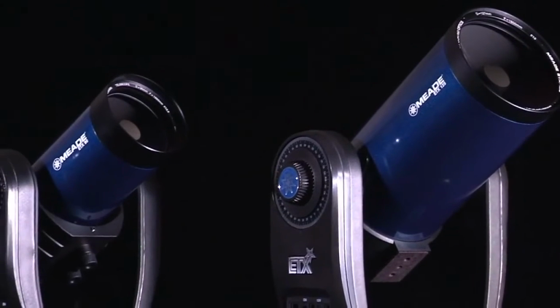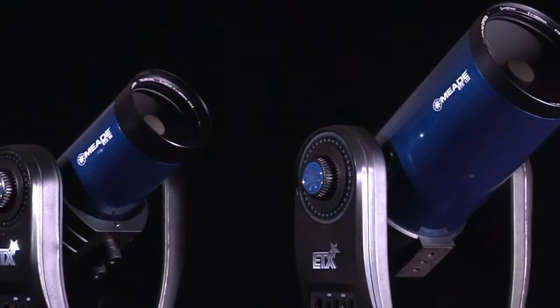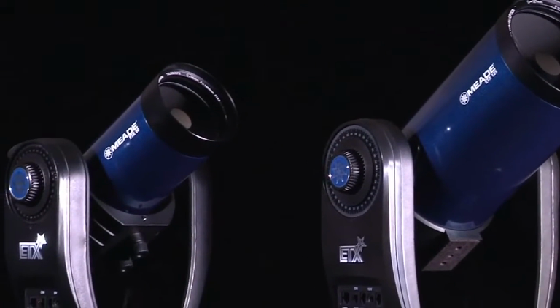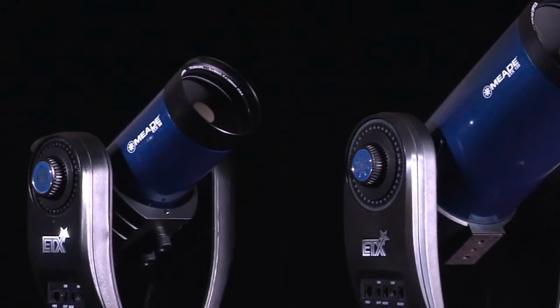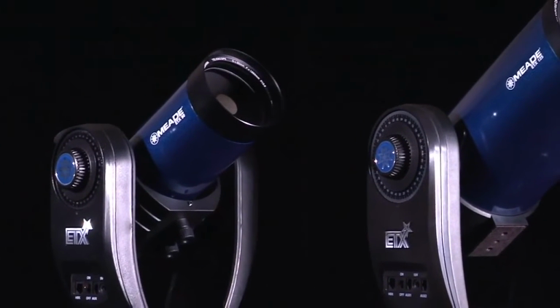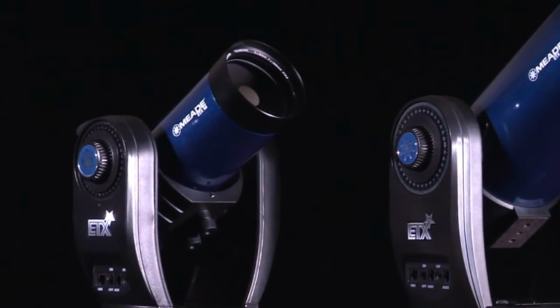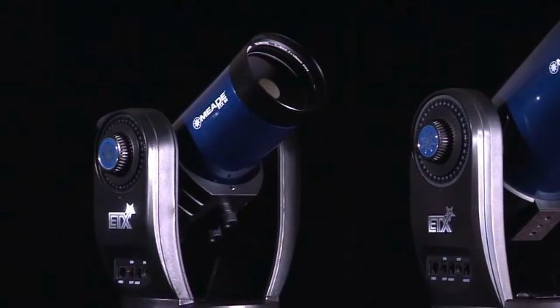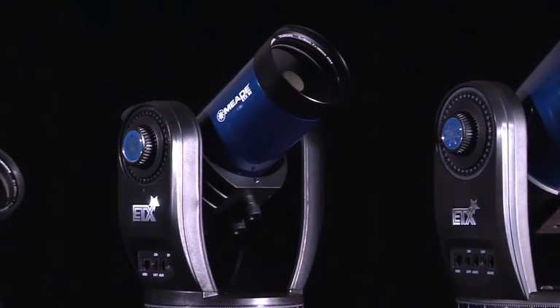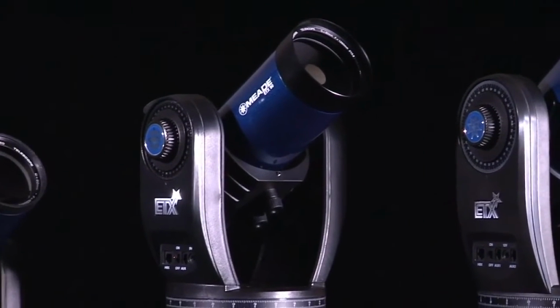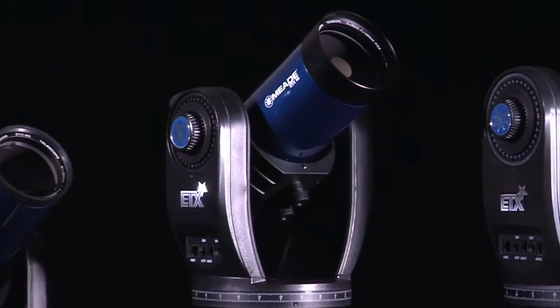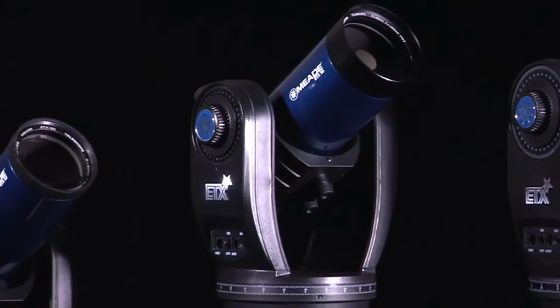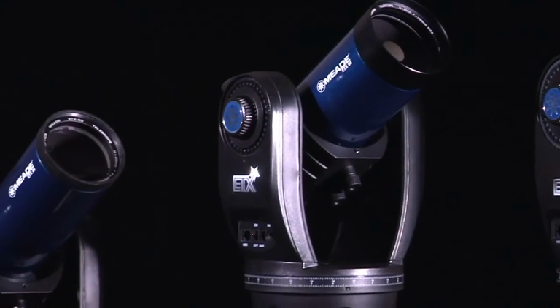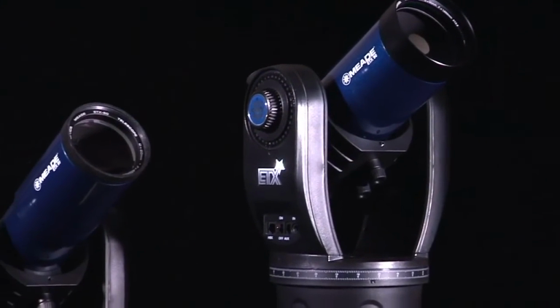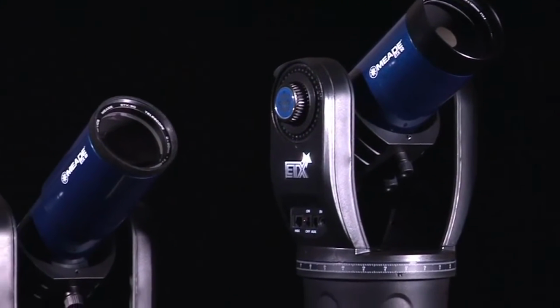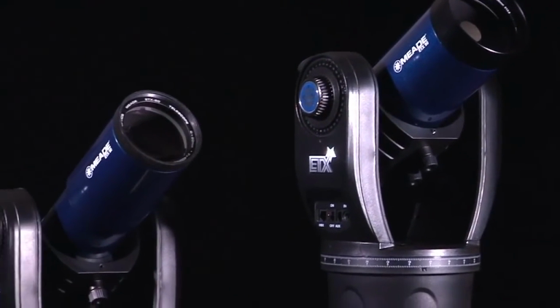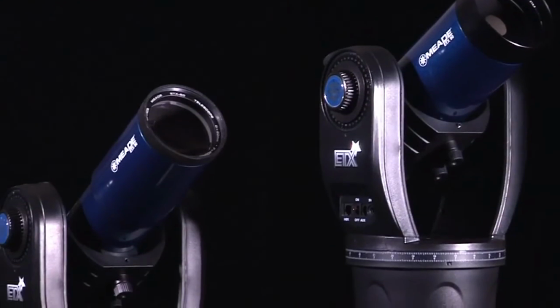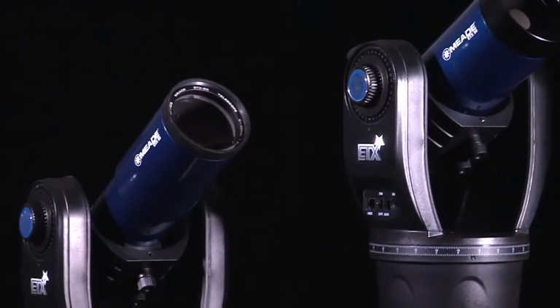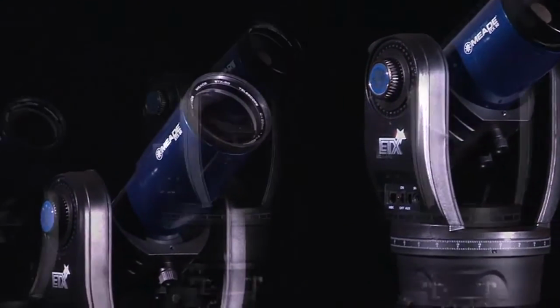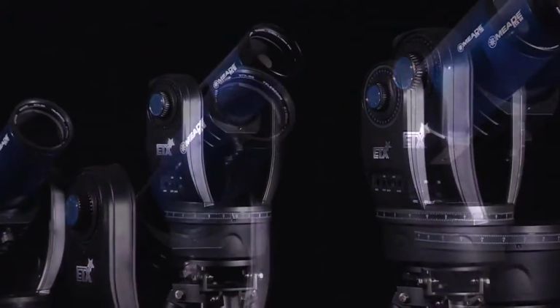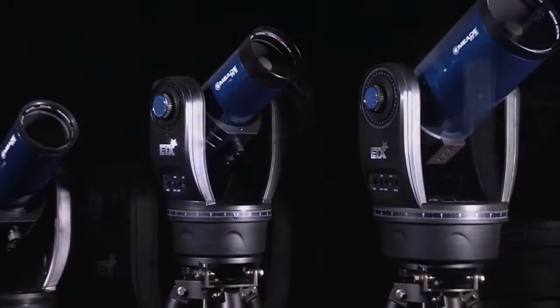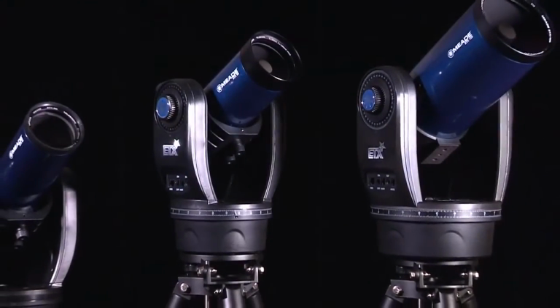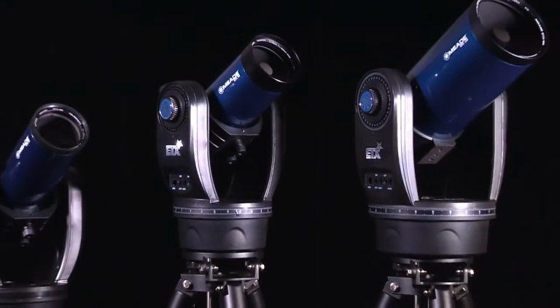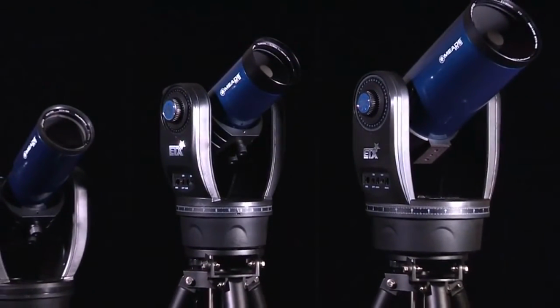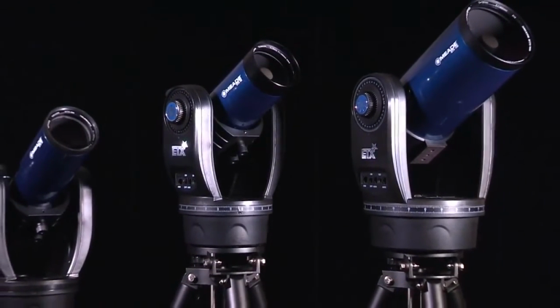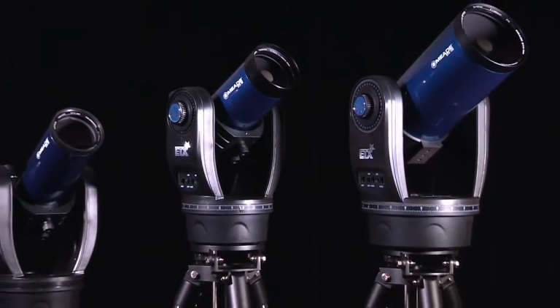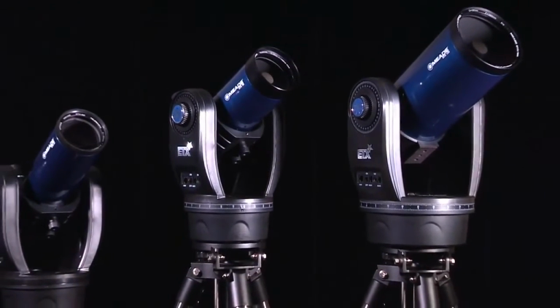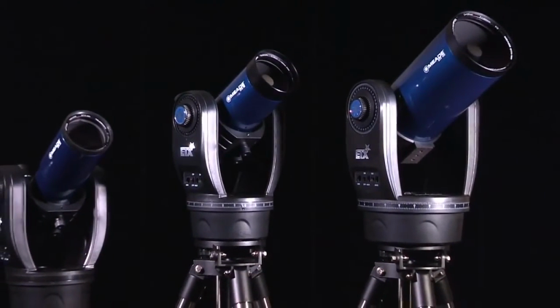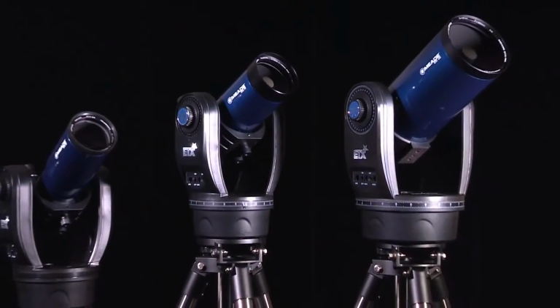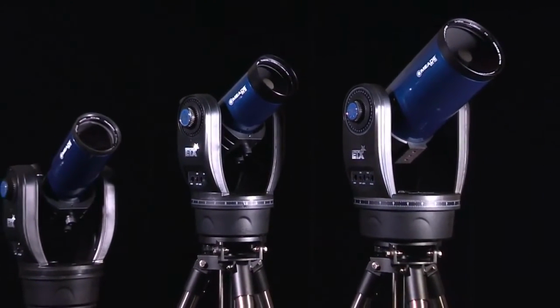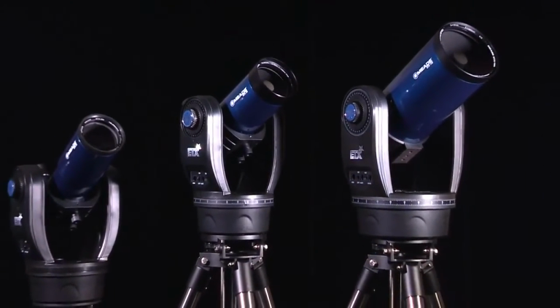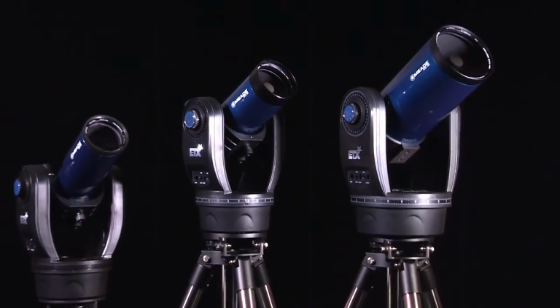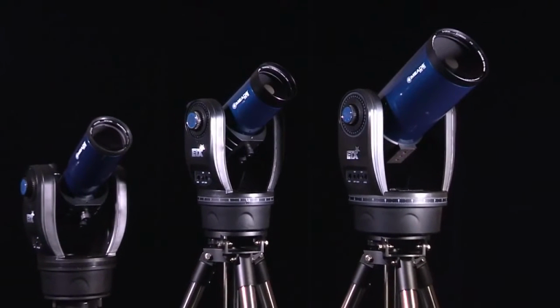Whether you are camping or in the backyard, the ETX Observers are made for observing anytime, anywhere. With go-to and tracking capabilities, these are the ultimate portable computerized telescopes.